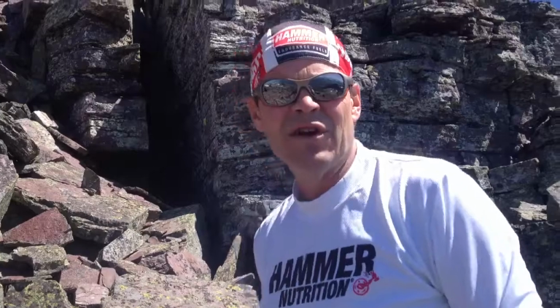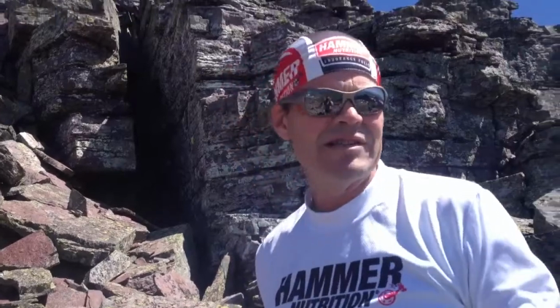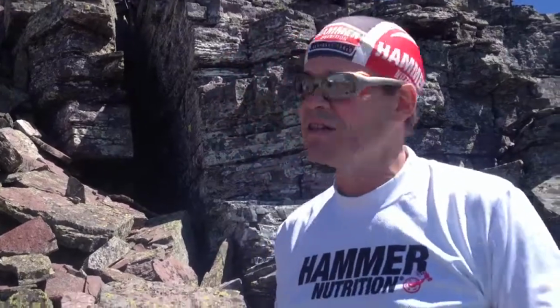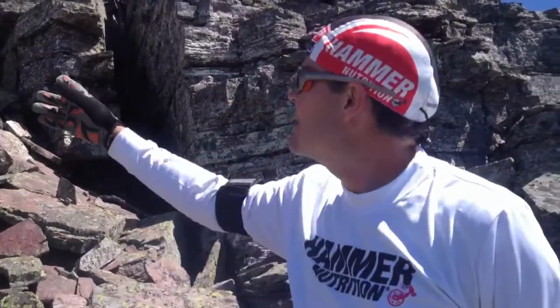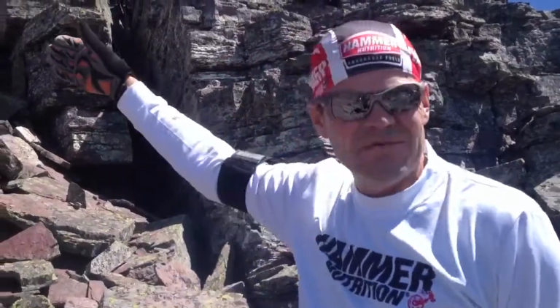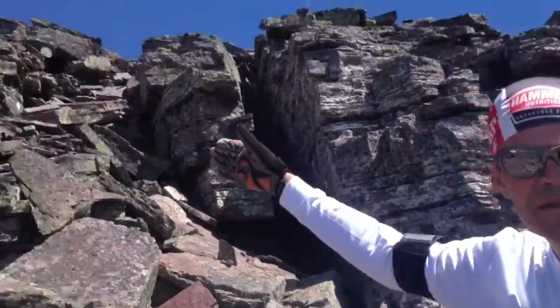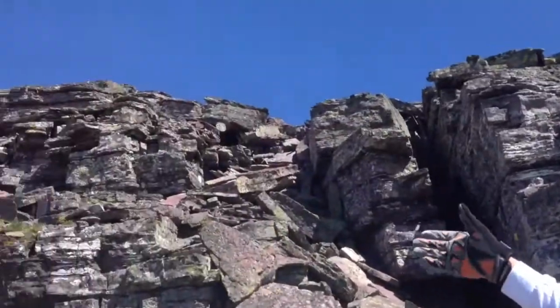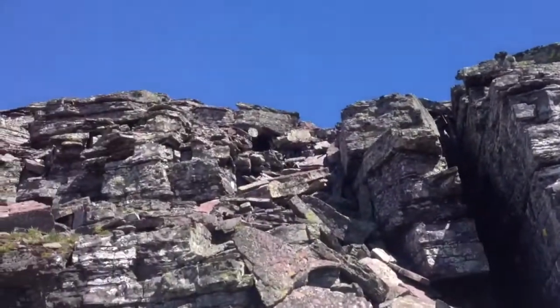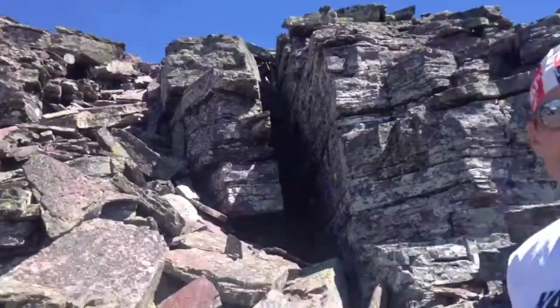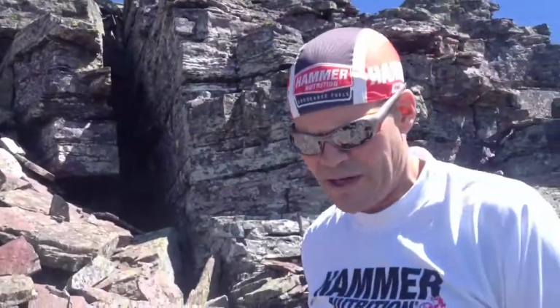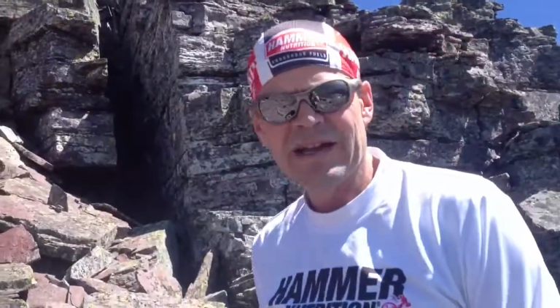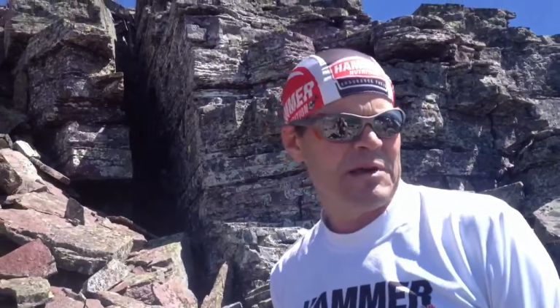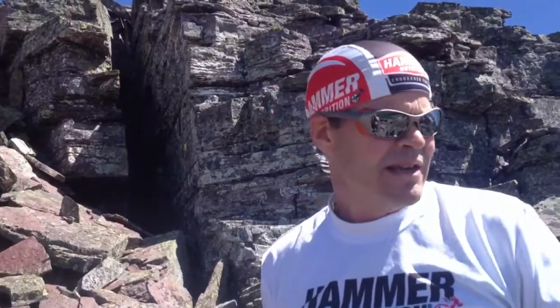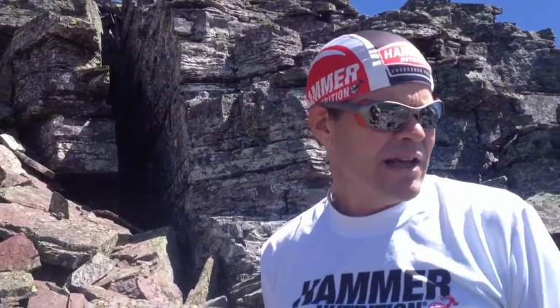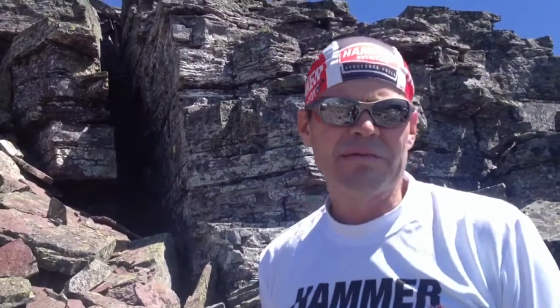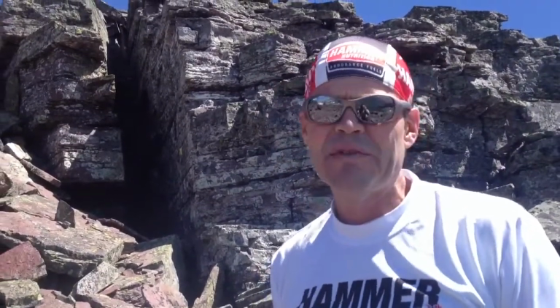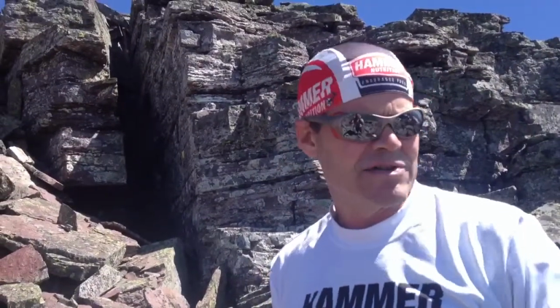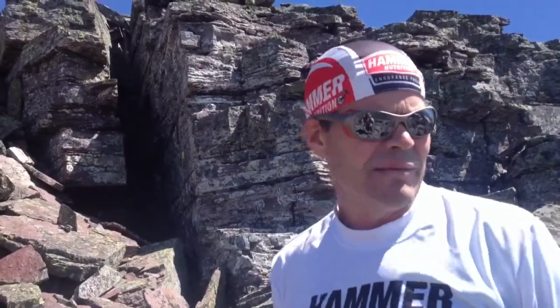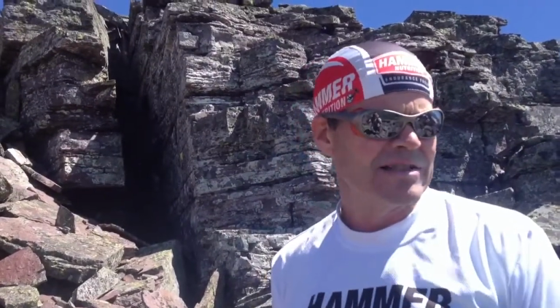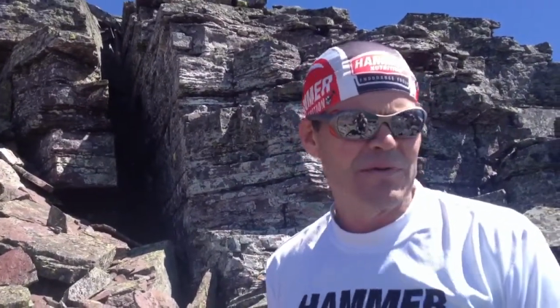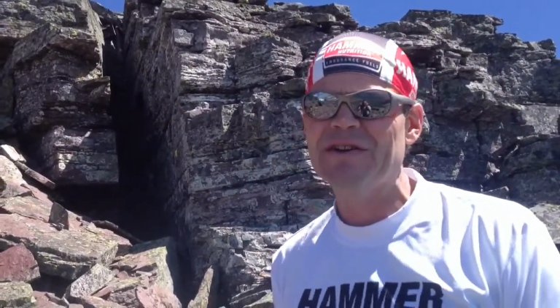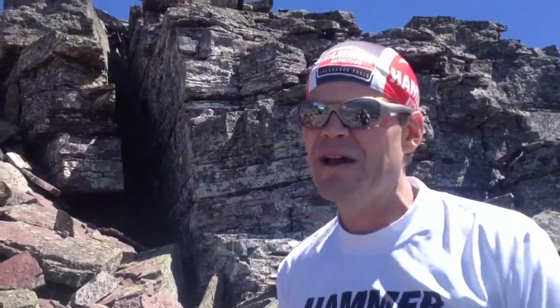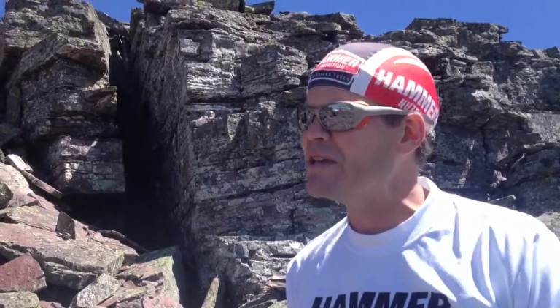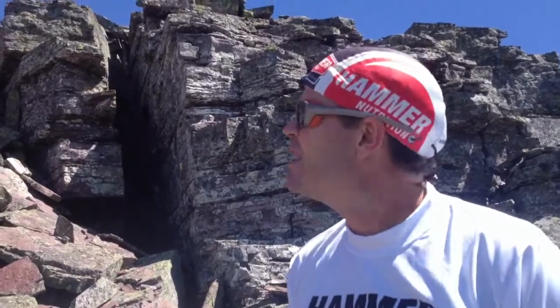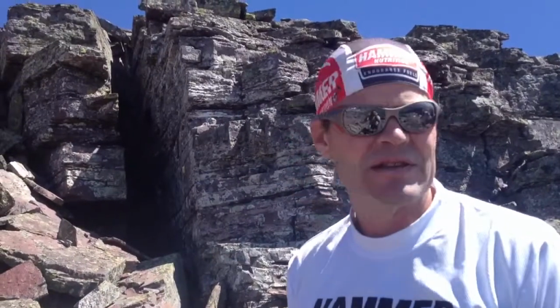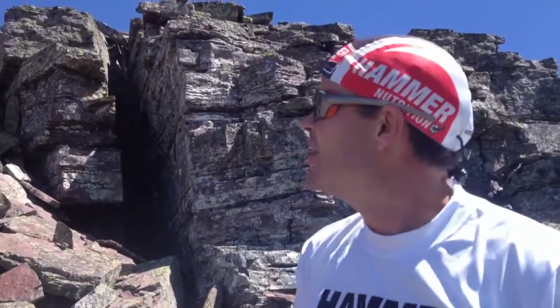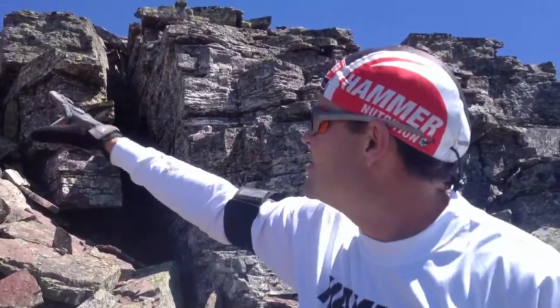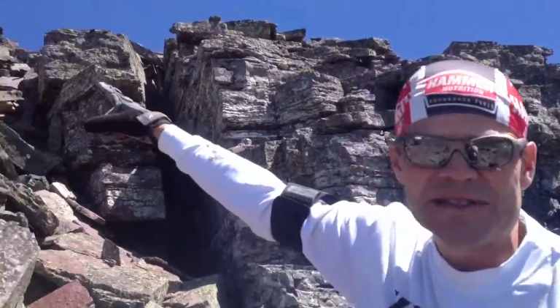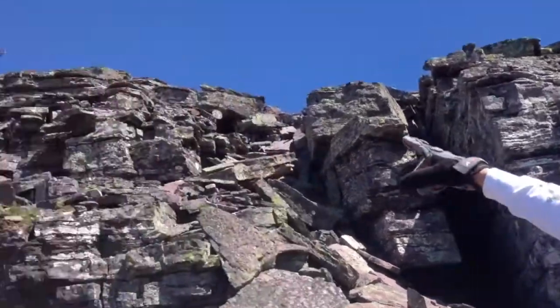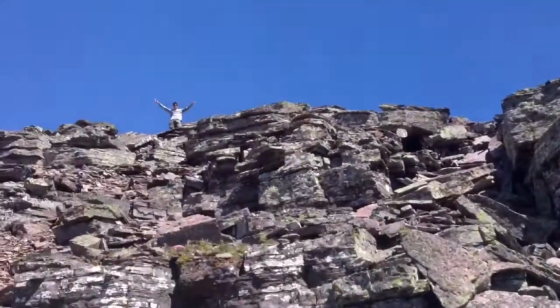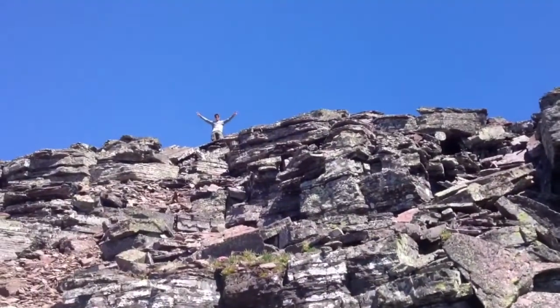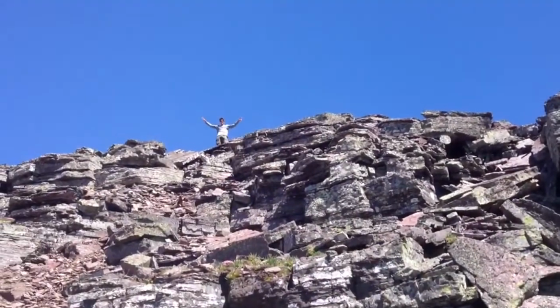This is the last 50 feet going up to Iceberg Peak. It's been a fun class 3 scrambling the last stretch up to the summit. You can see Tim standing up there — he's summited.